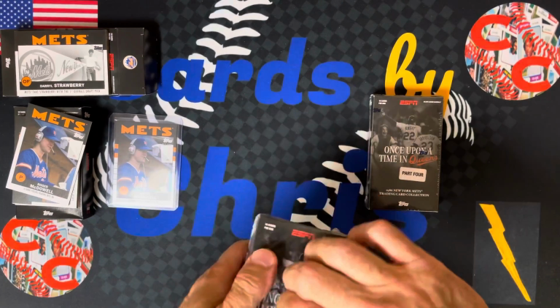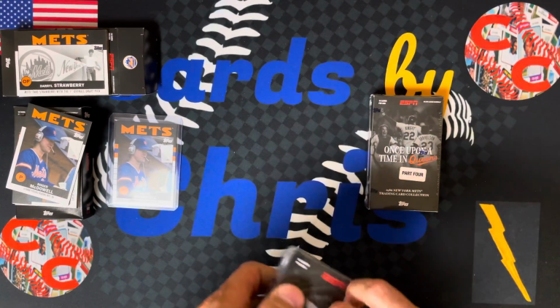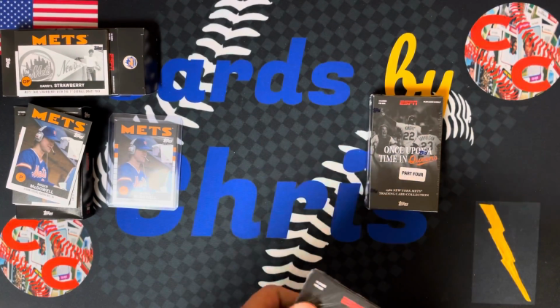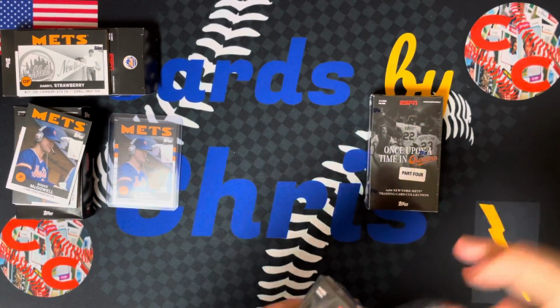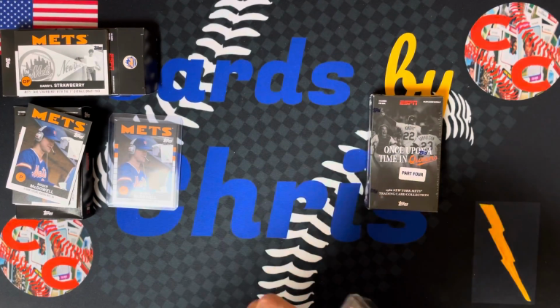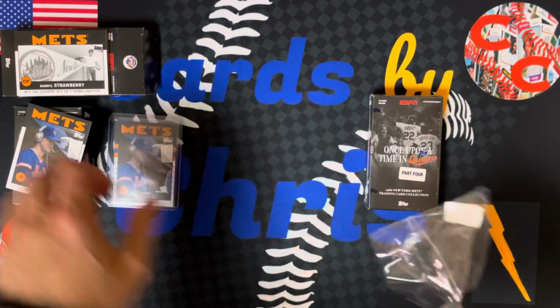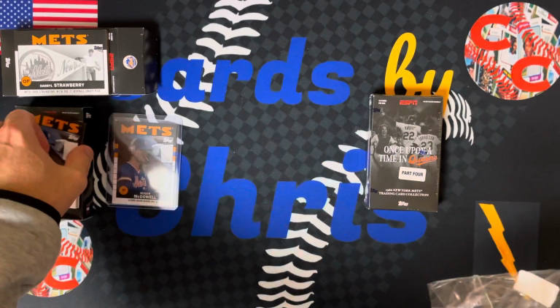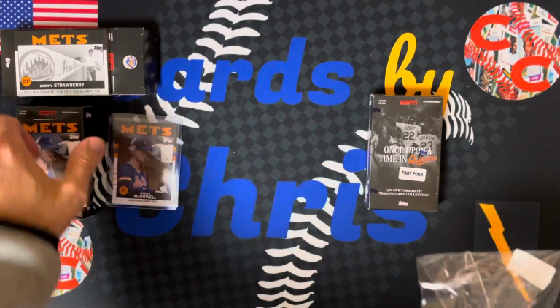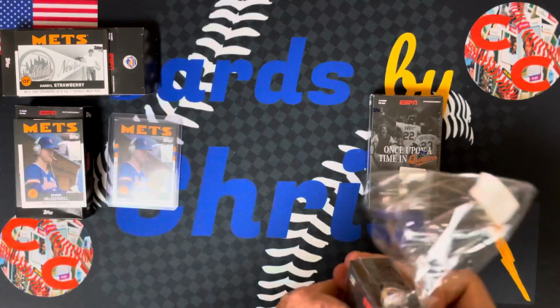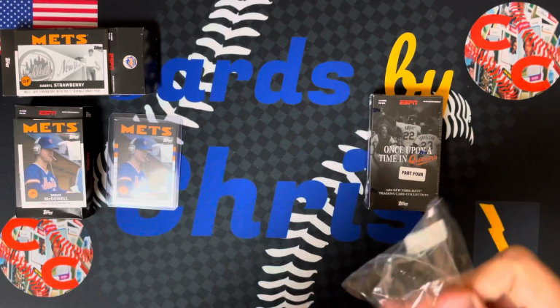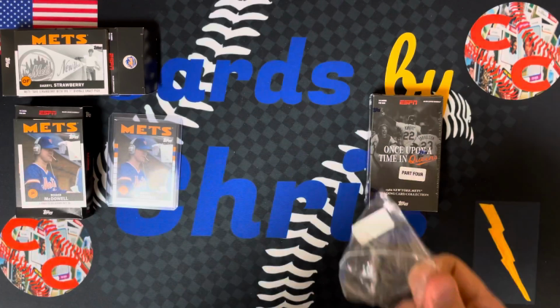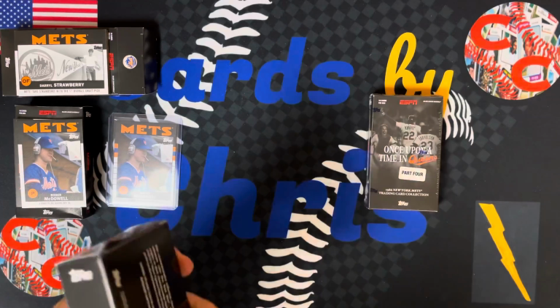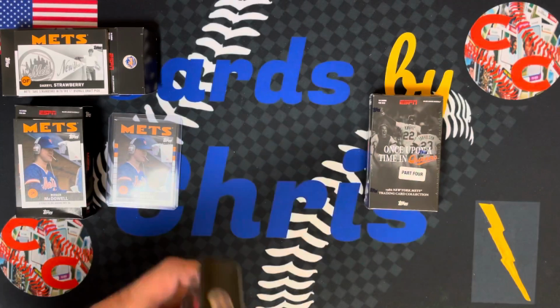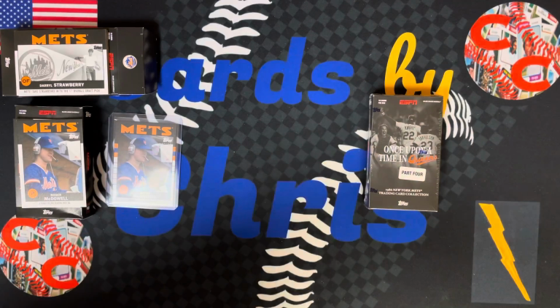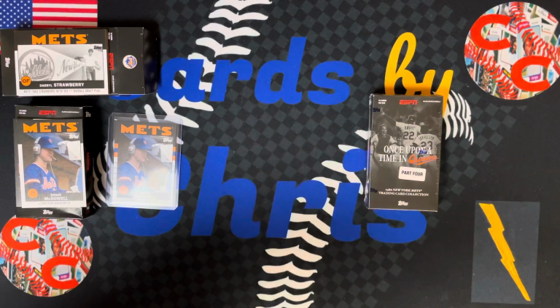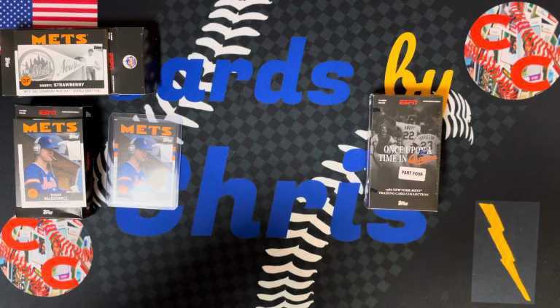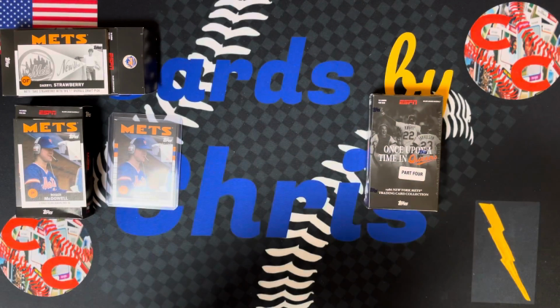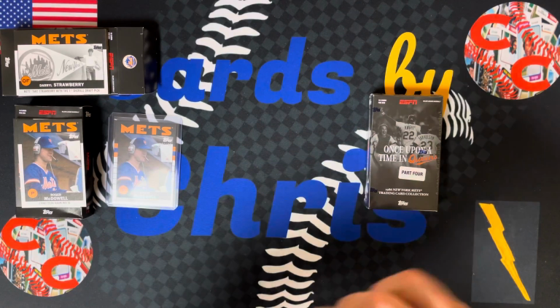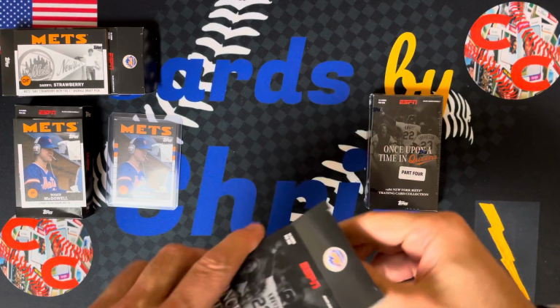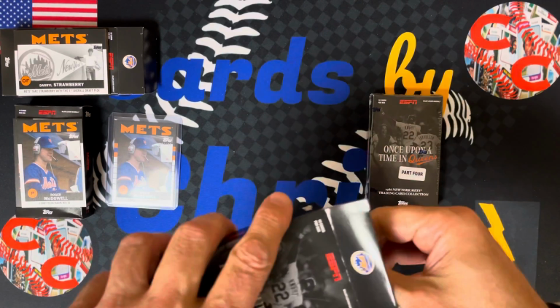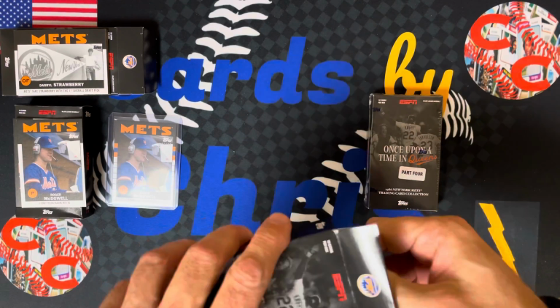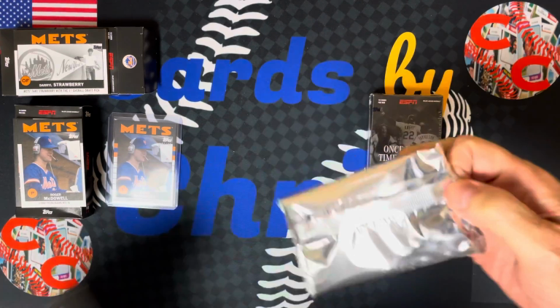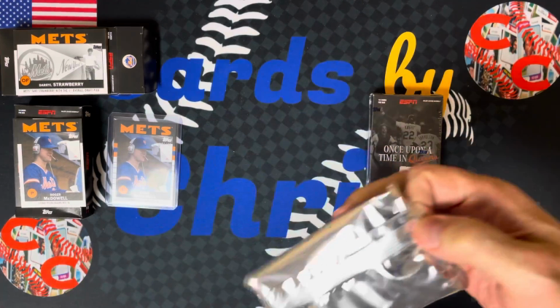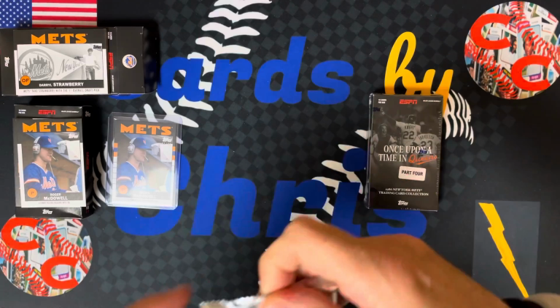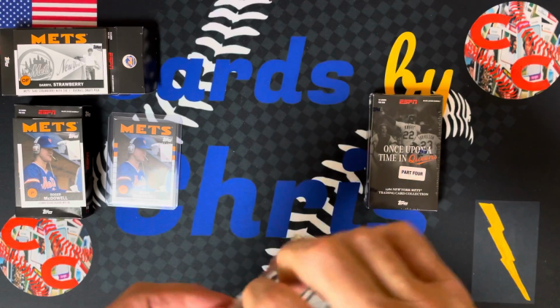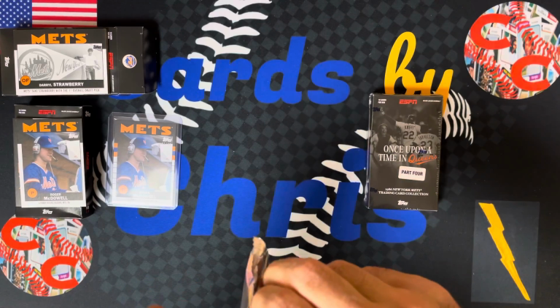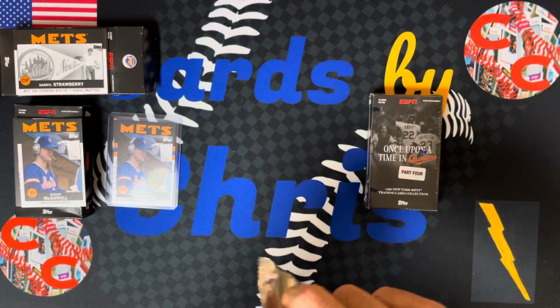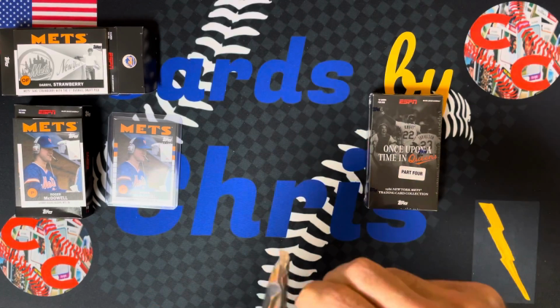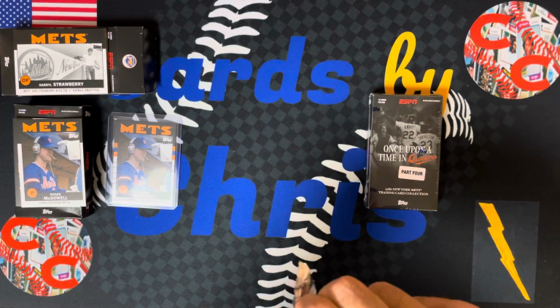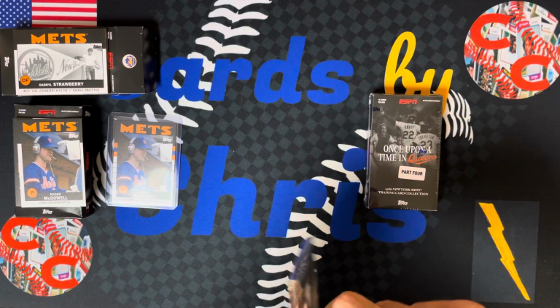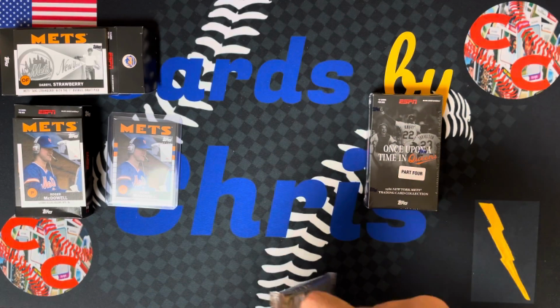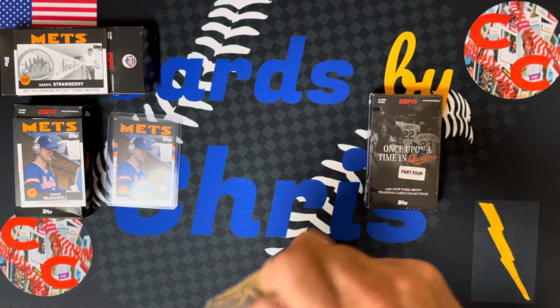Let's see what Part 3 has in store. I'd love to get more refractors, maybe one of the auto cards. Let's see what we got.